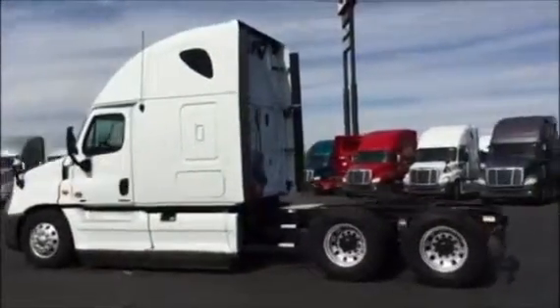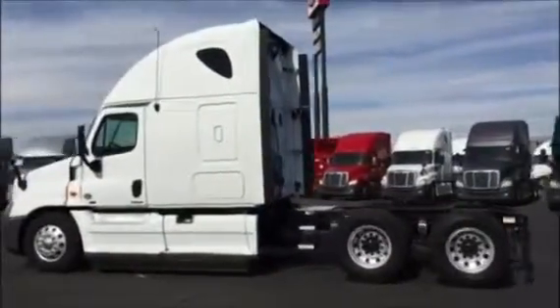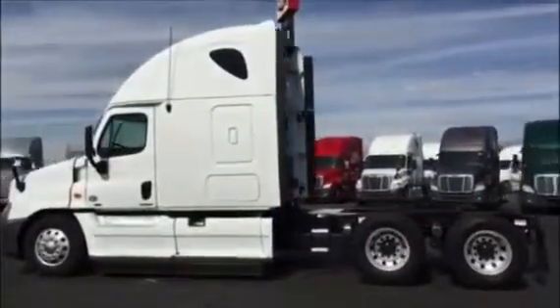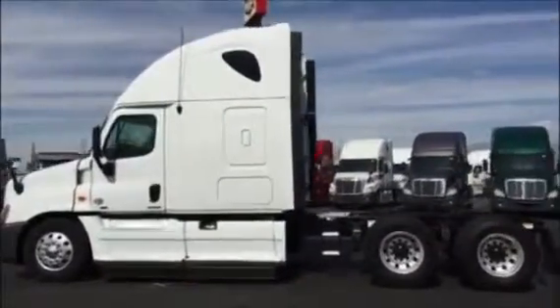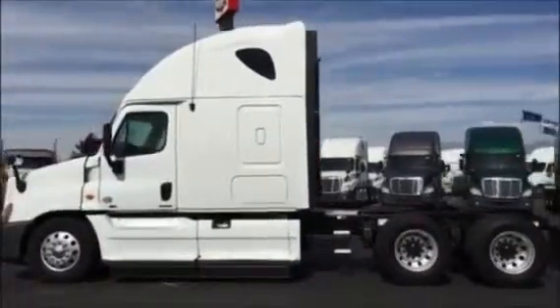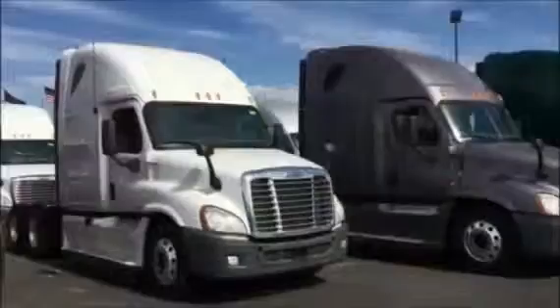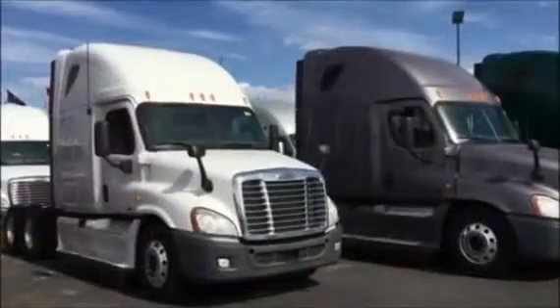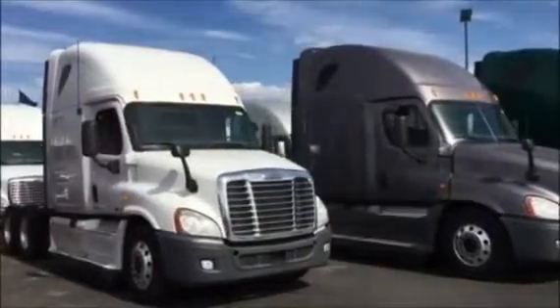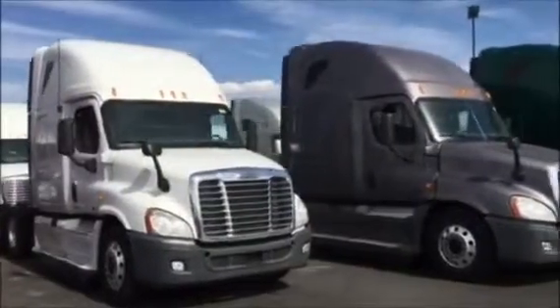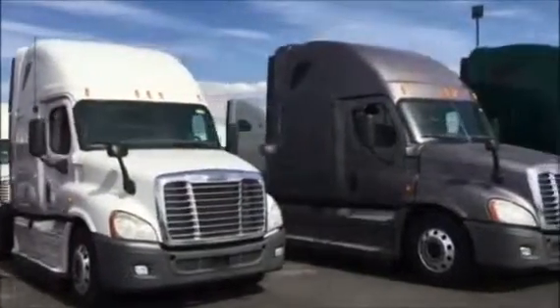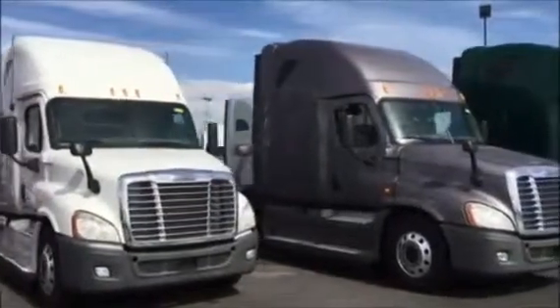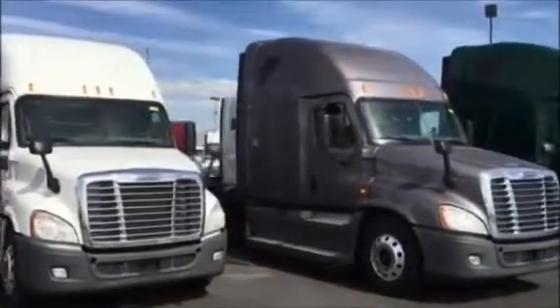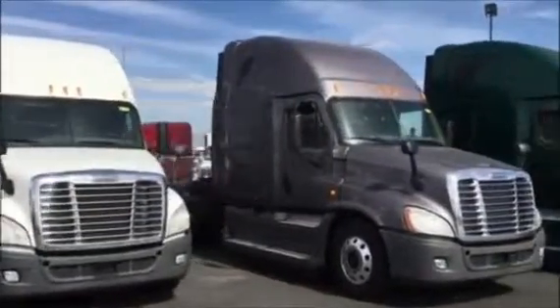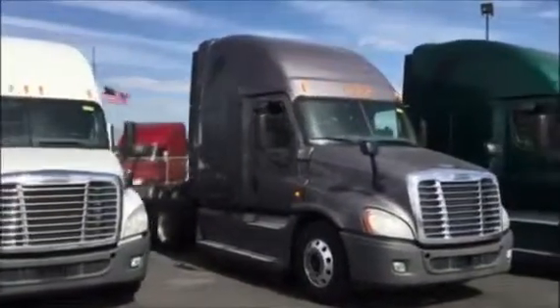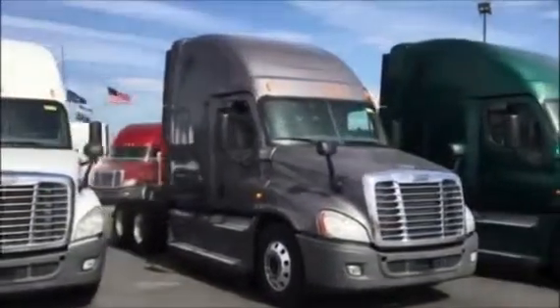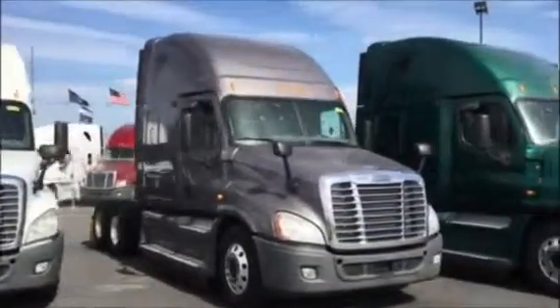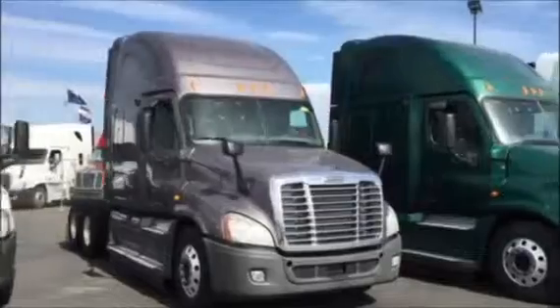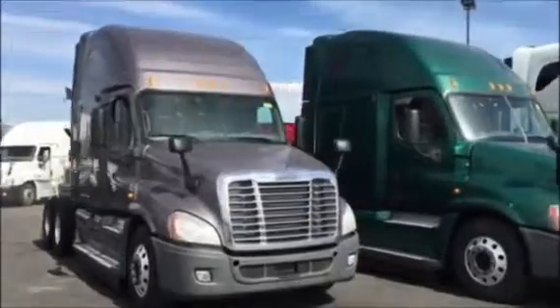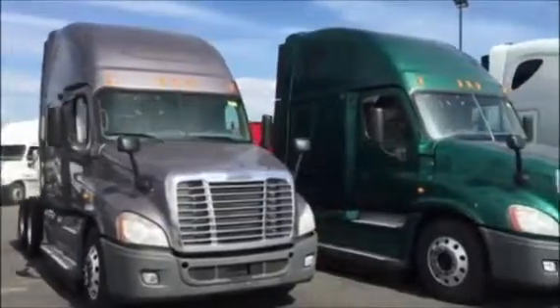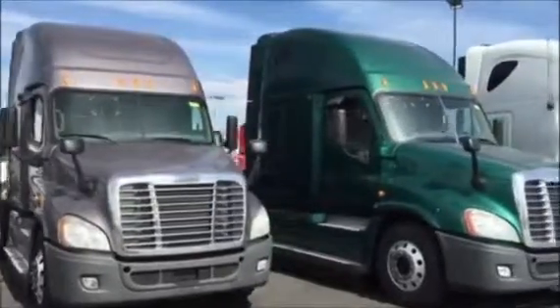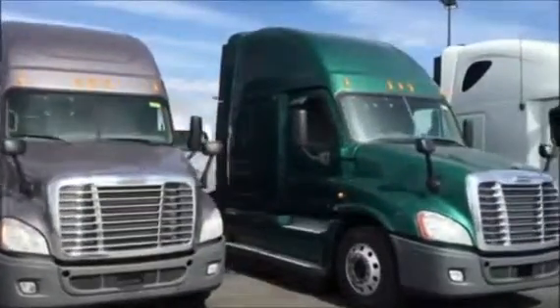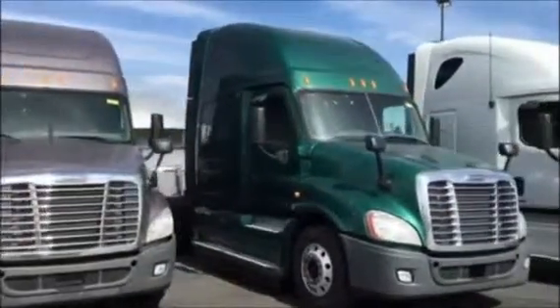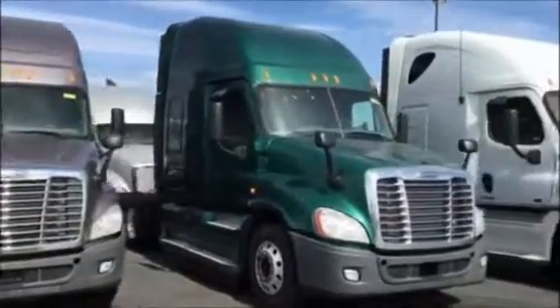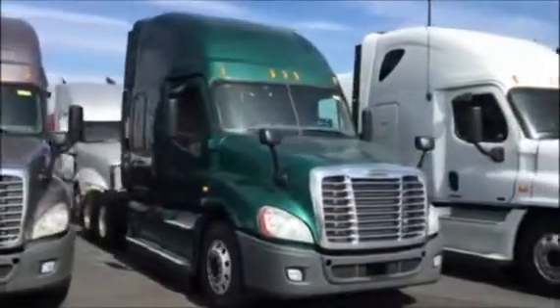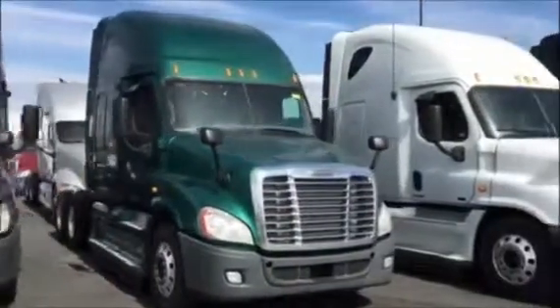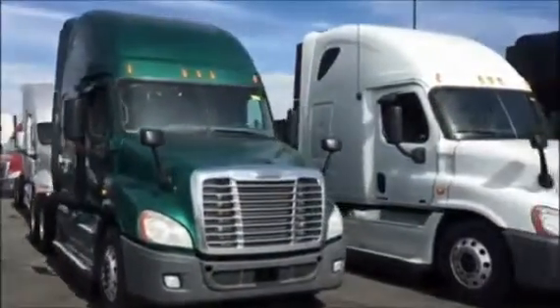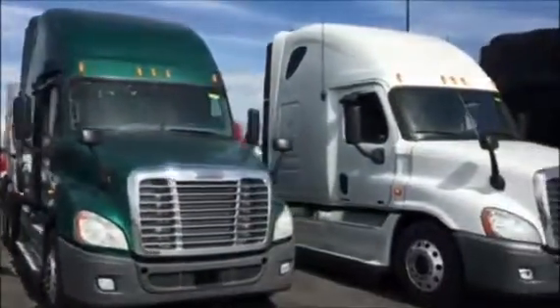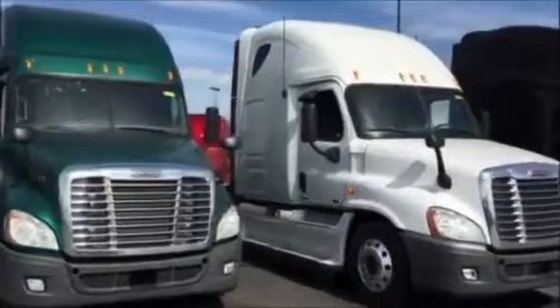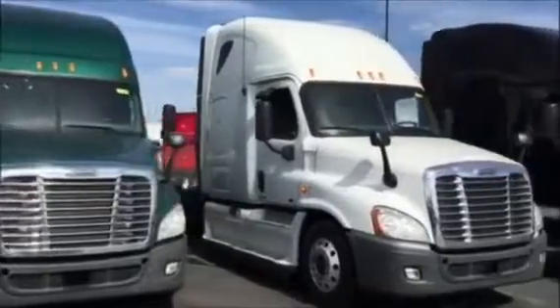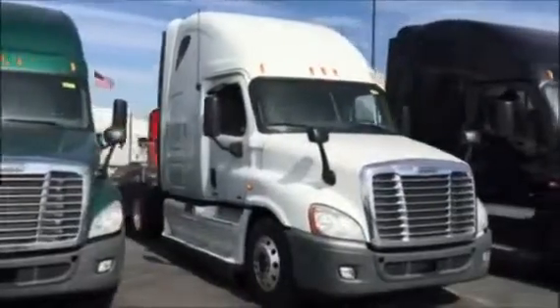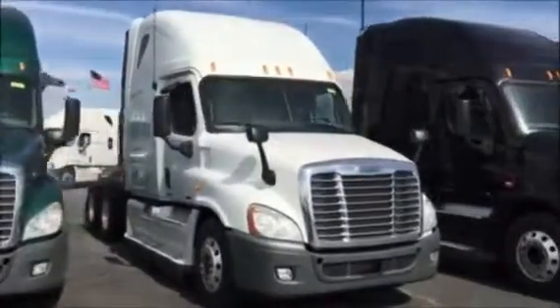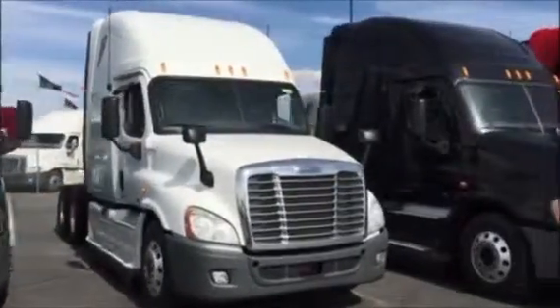342 ratio, 228-inch wheelbase, multiple colors available with miles ranging from 300,000 to 550,000.